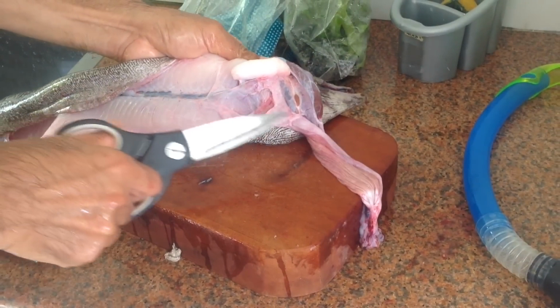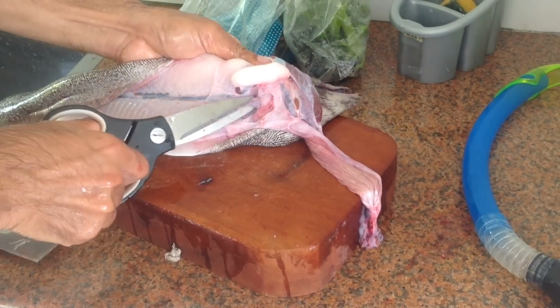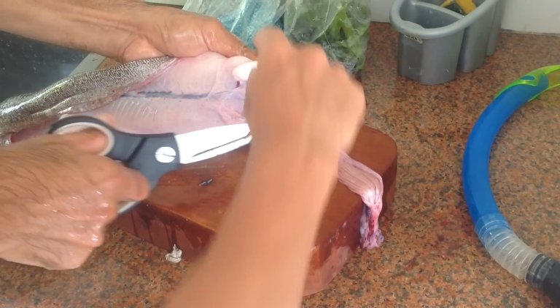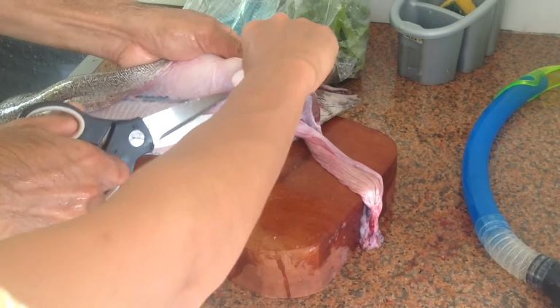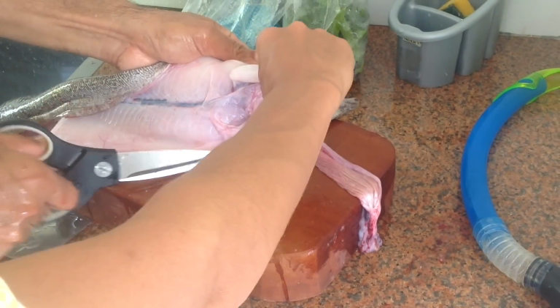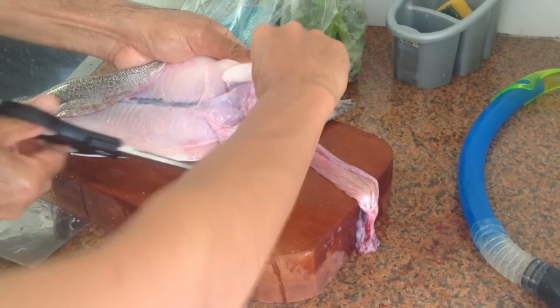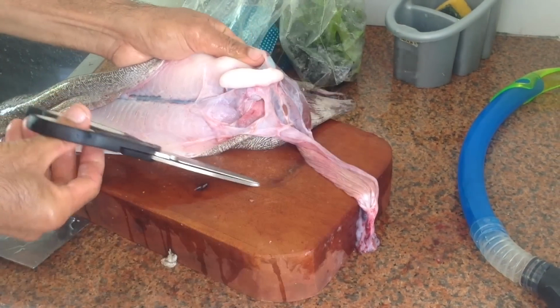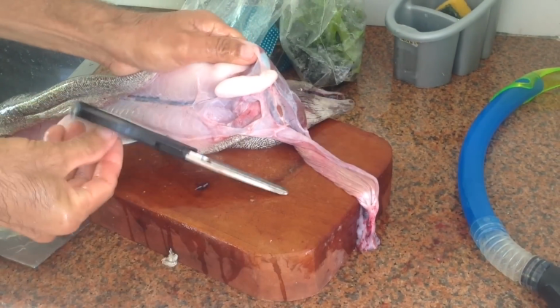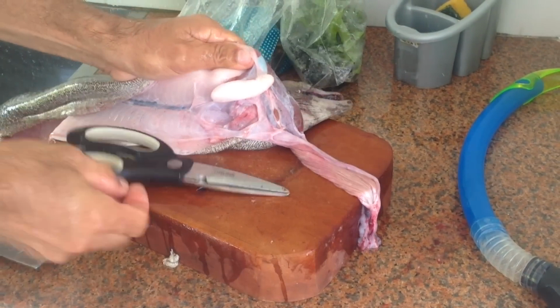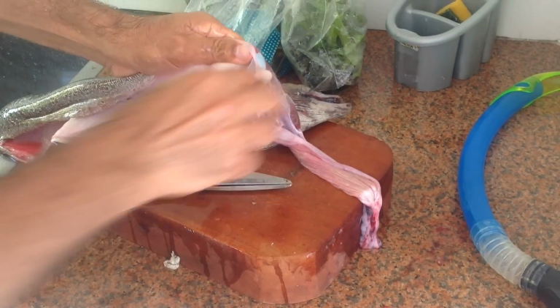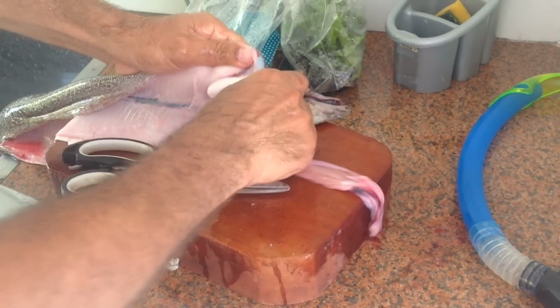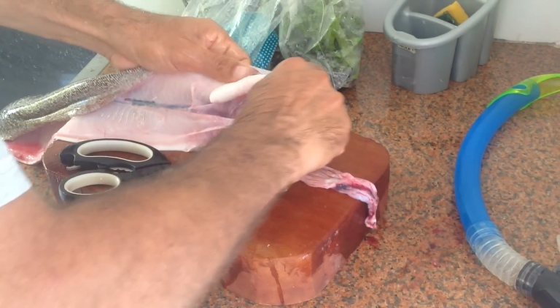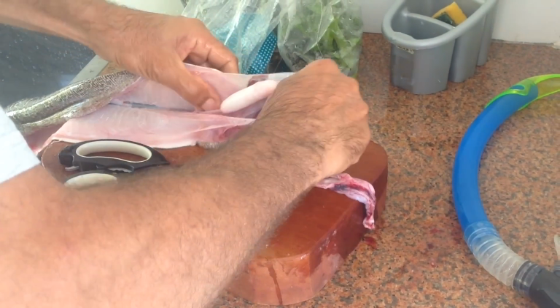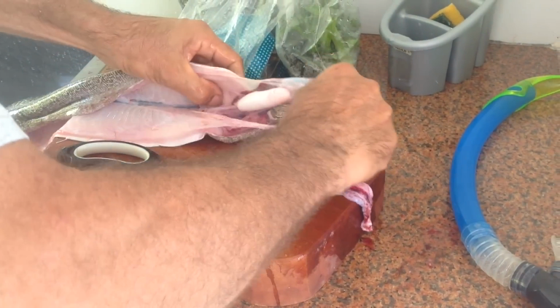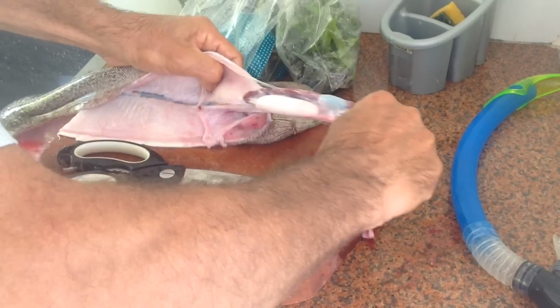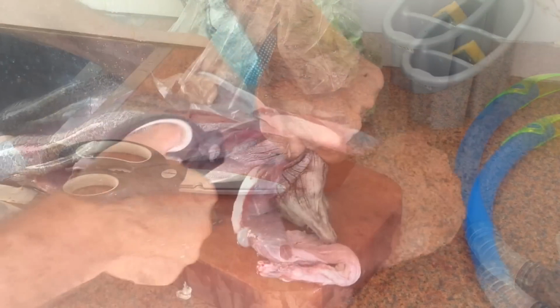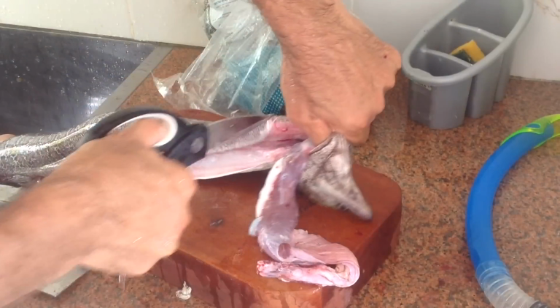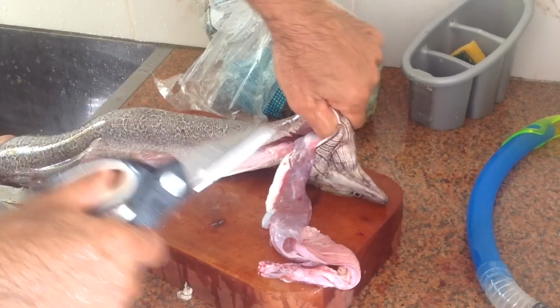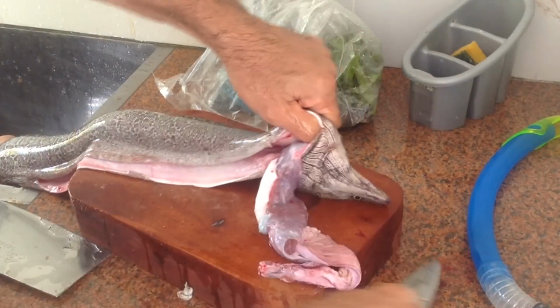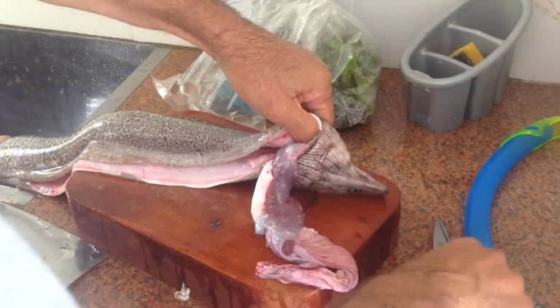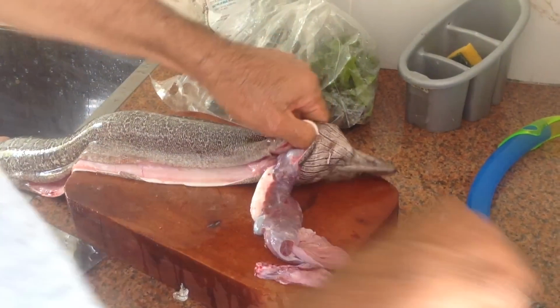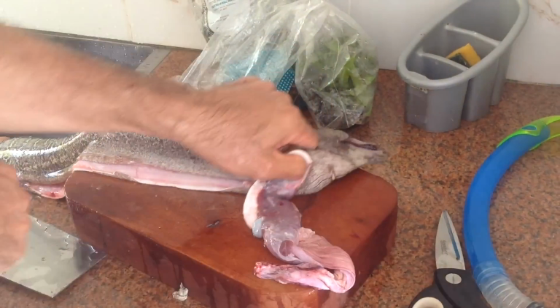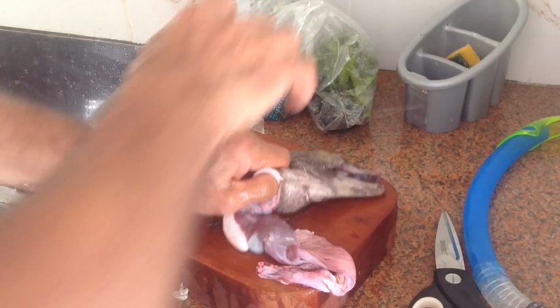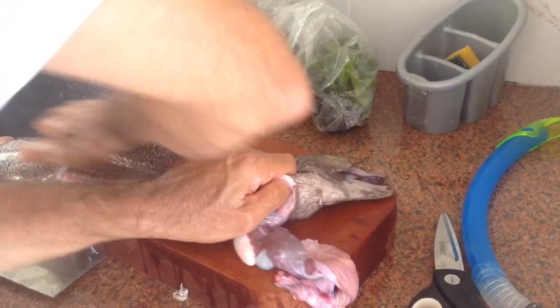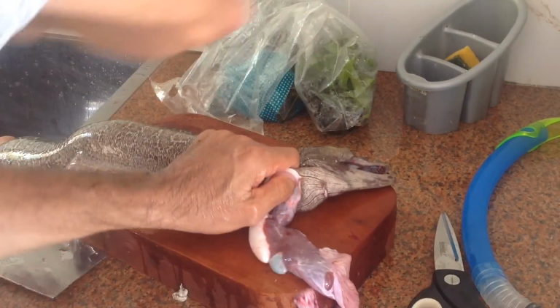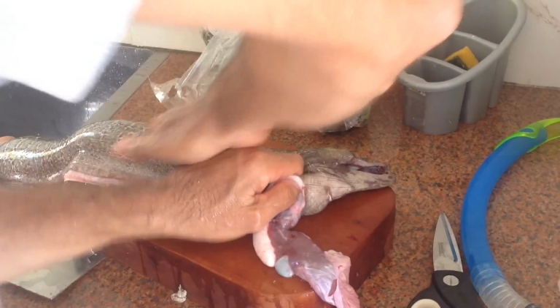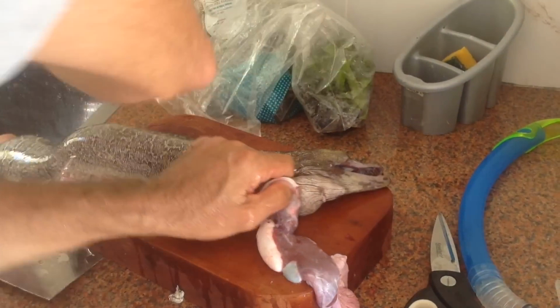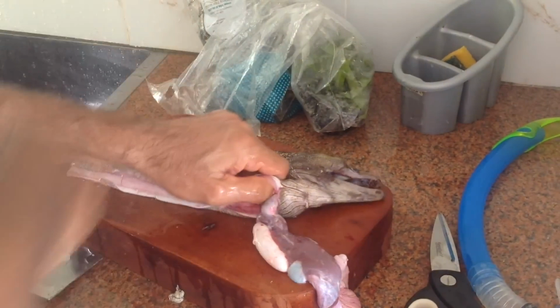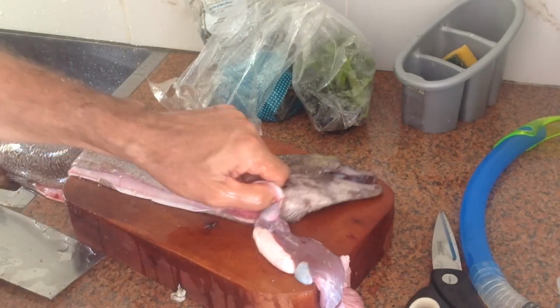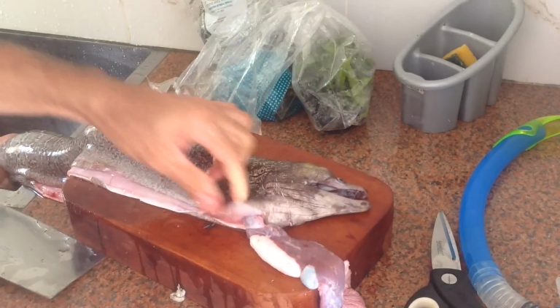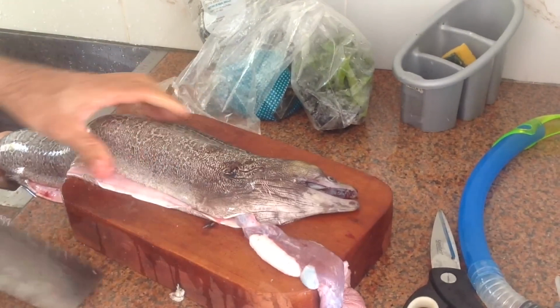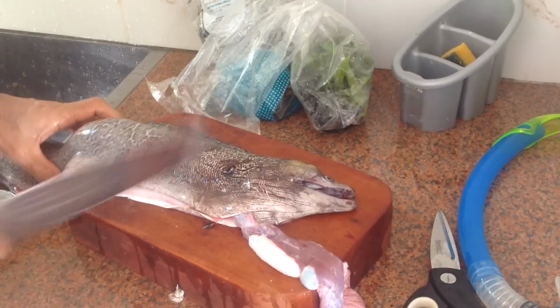Look, there's a ball in the water. Does it have a ball in the water? No. I don't know. Yes, yes. I'll help you.